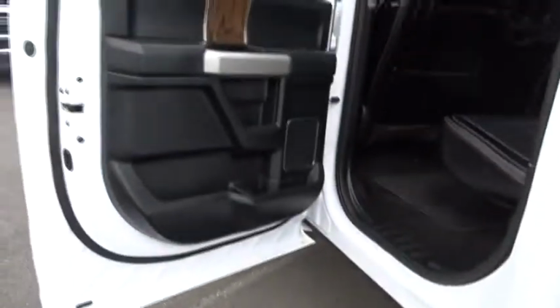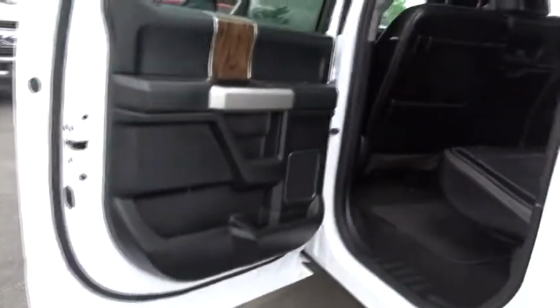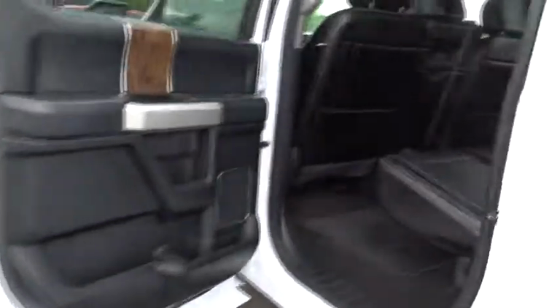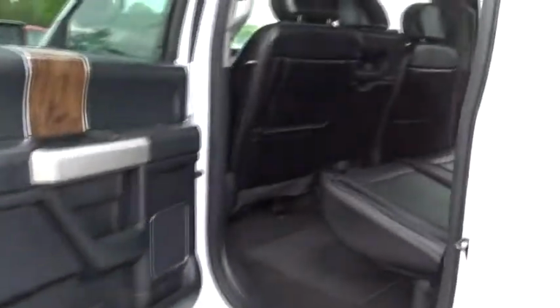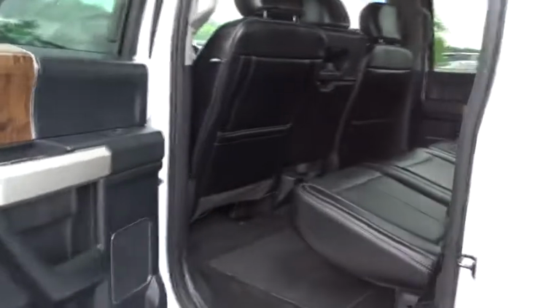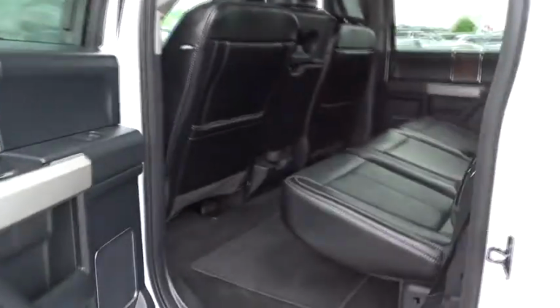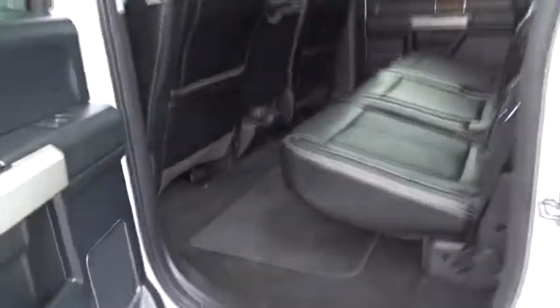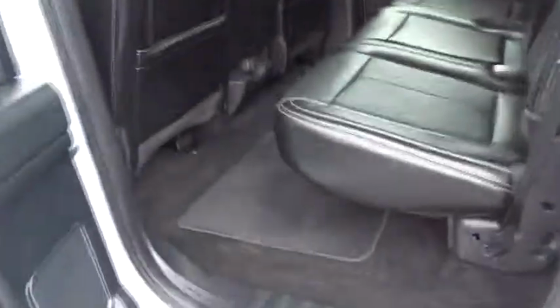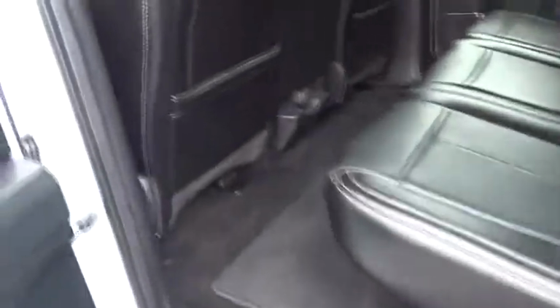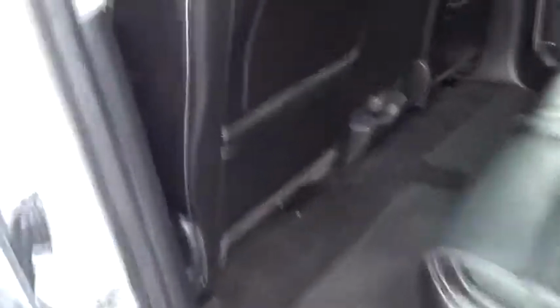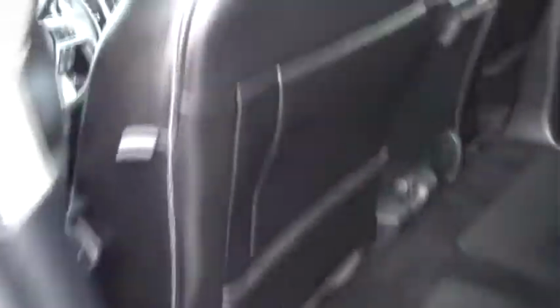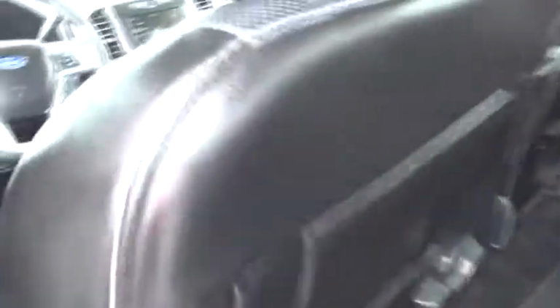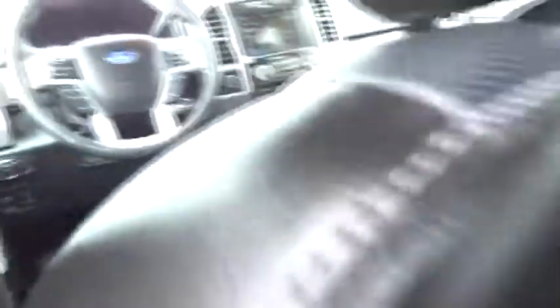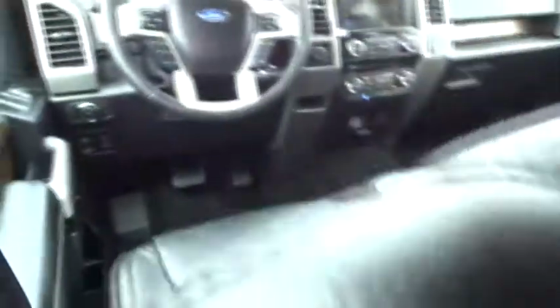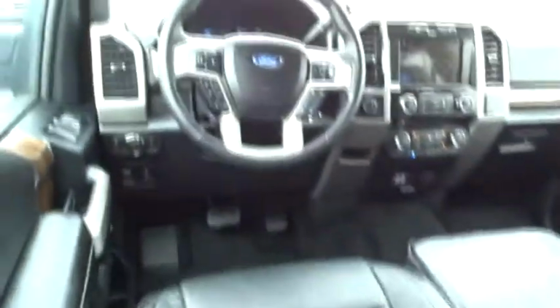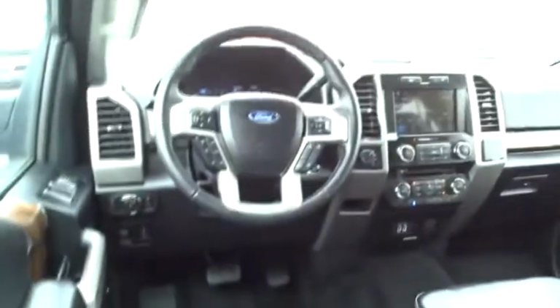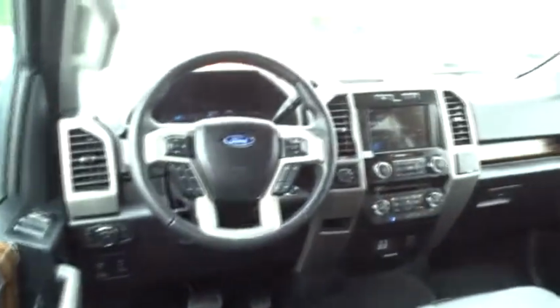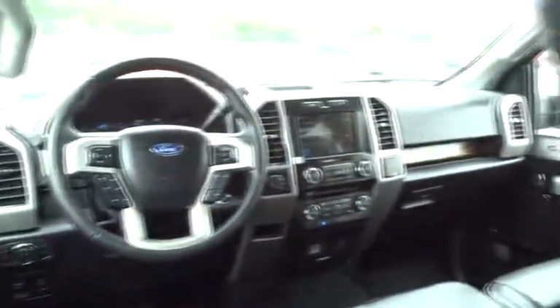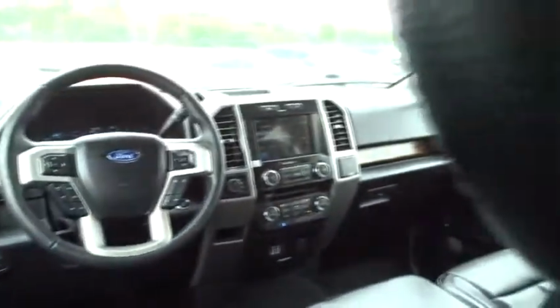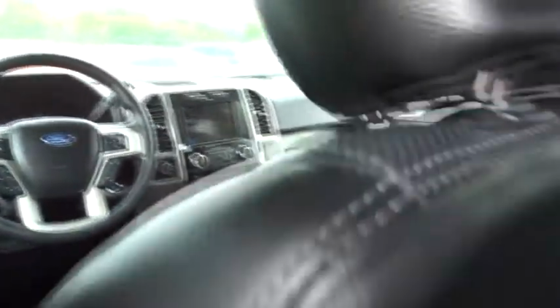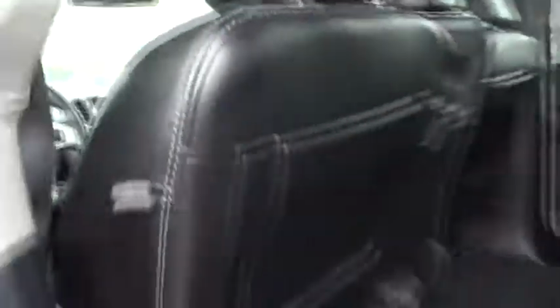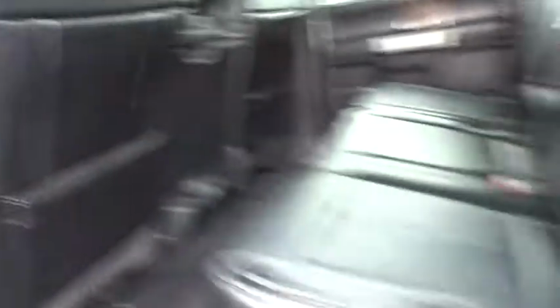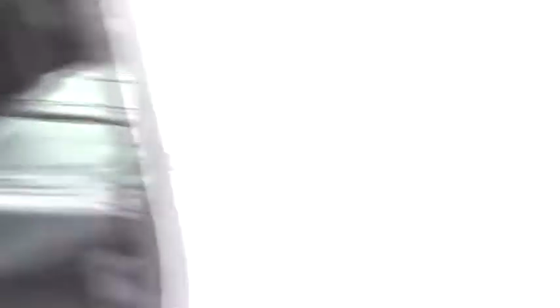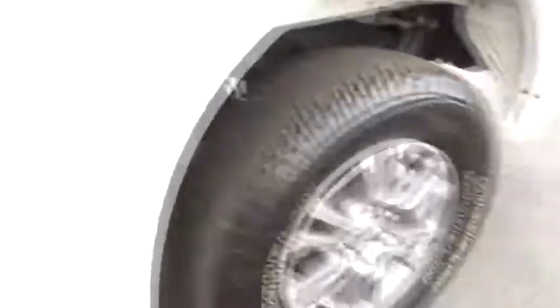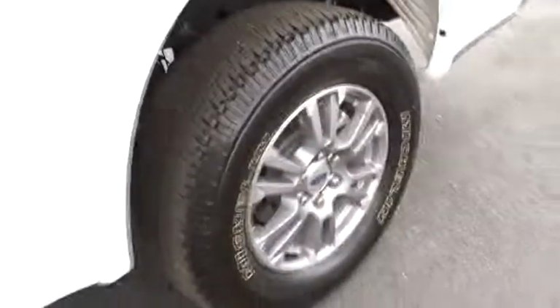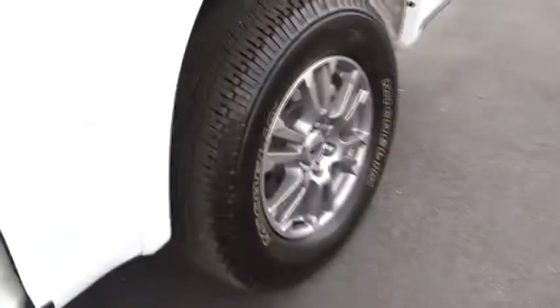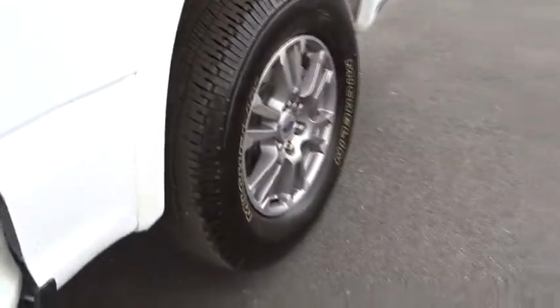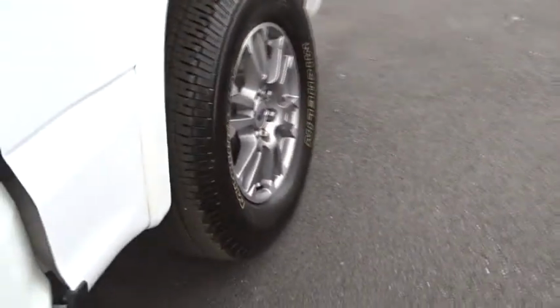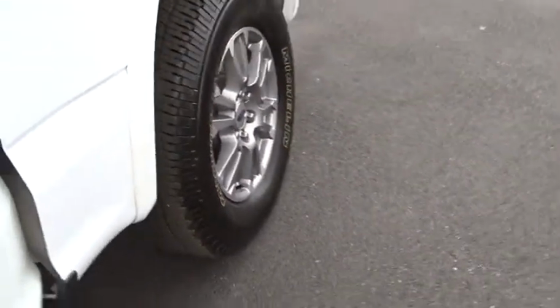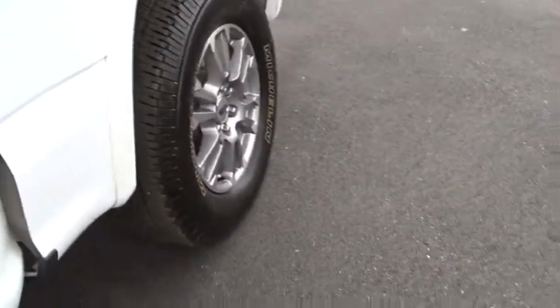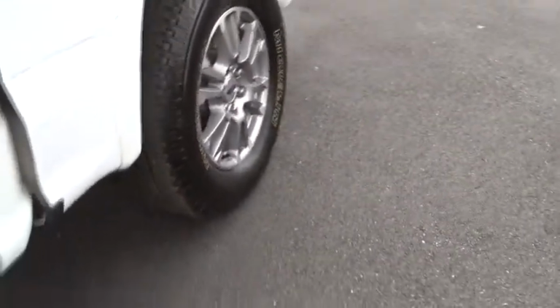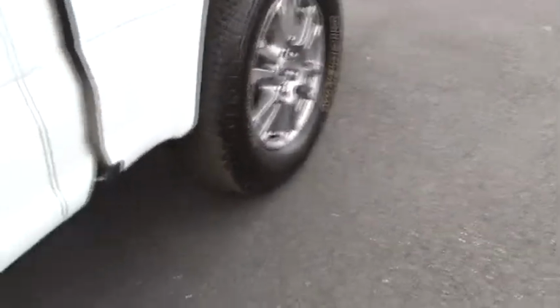Four wheel drive, four wheel disc brakes, rear defrost. This vehicle offers reliability and good looks at a great price. So come in and take a test drive today.